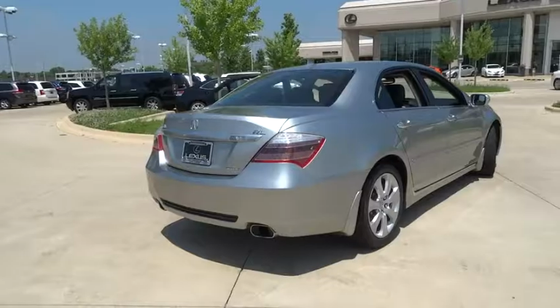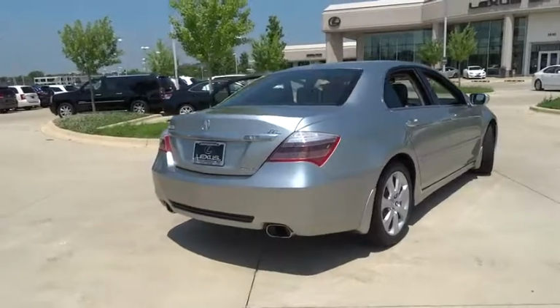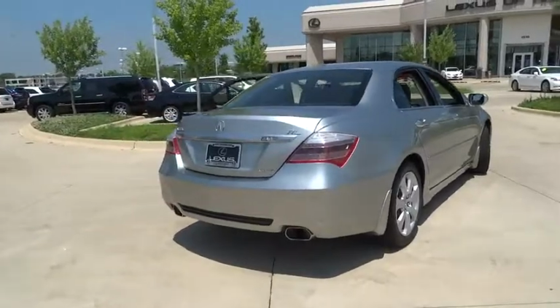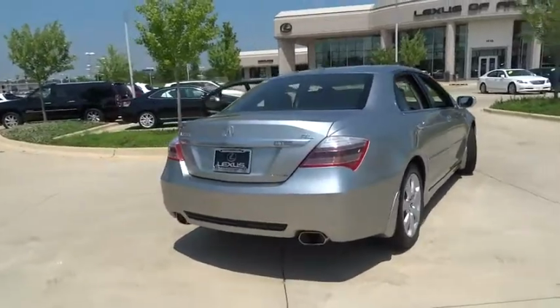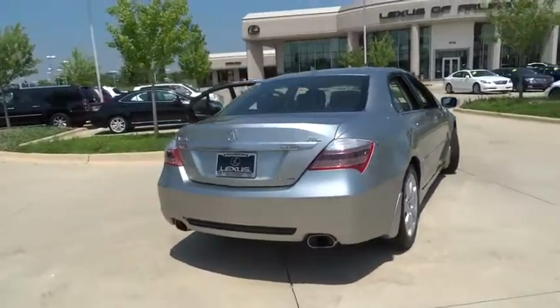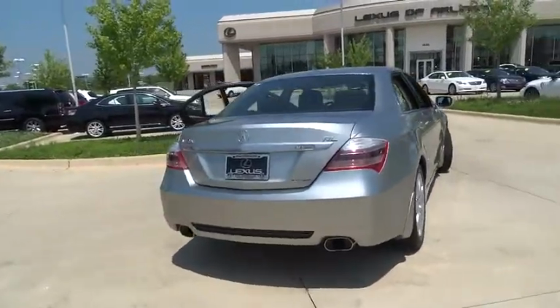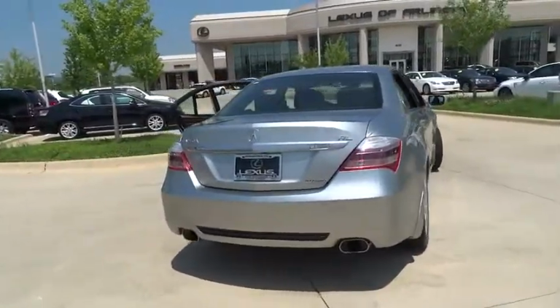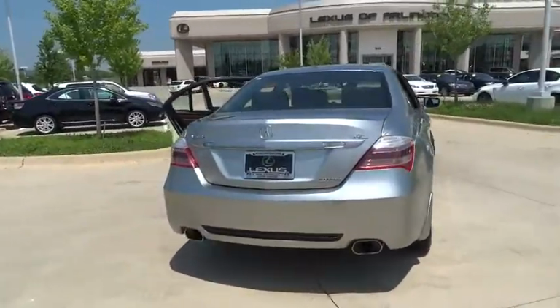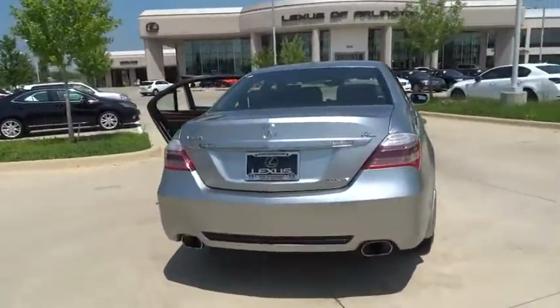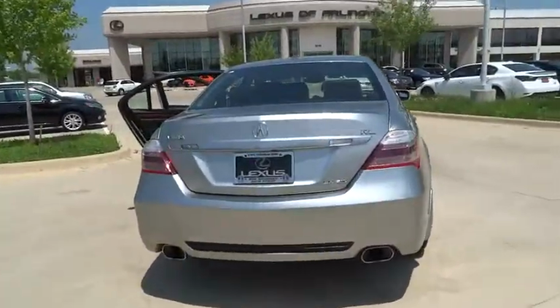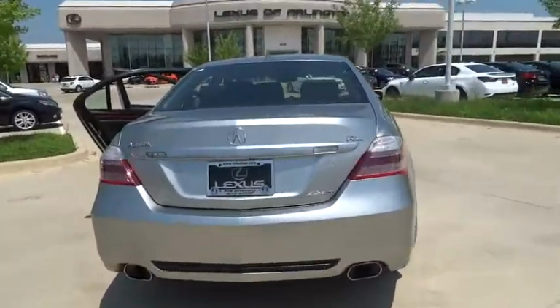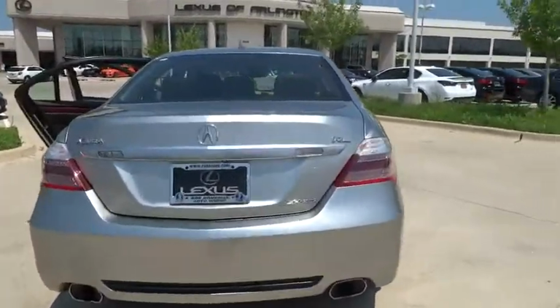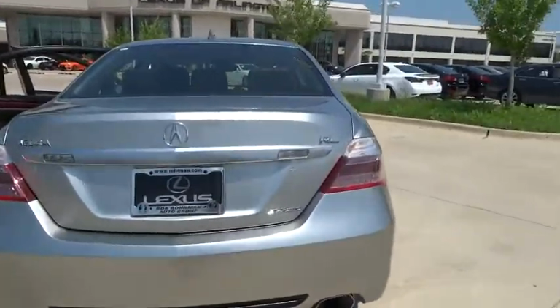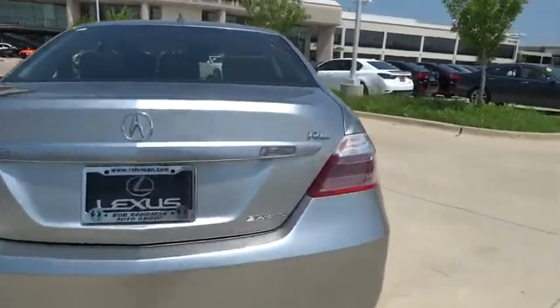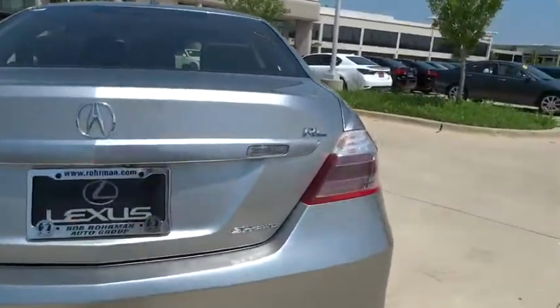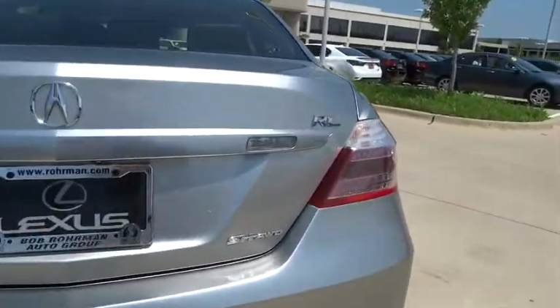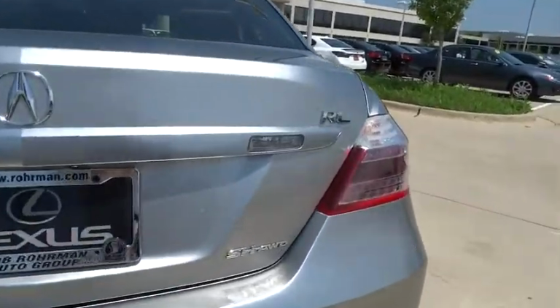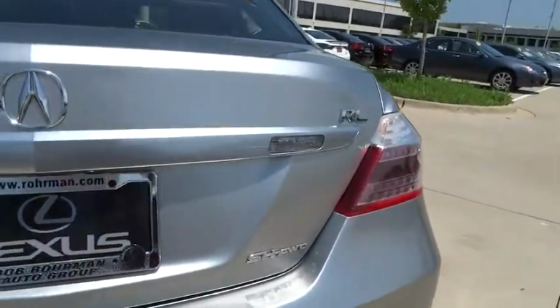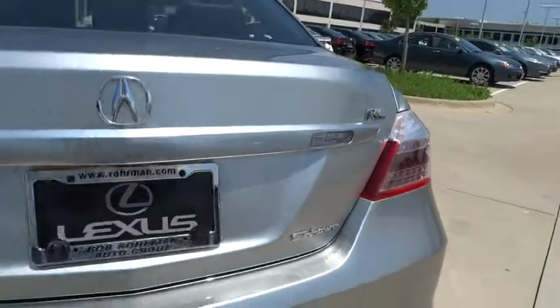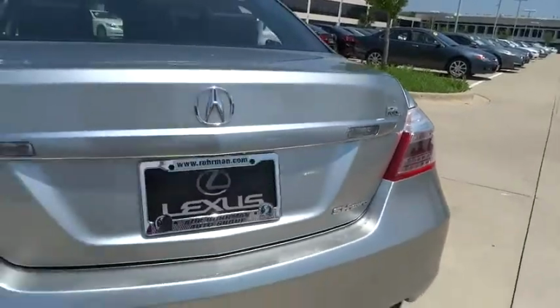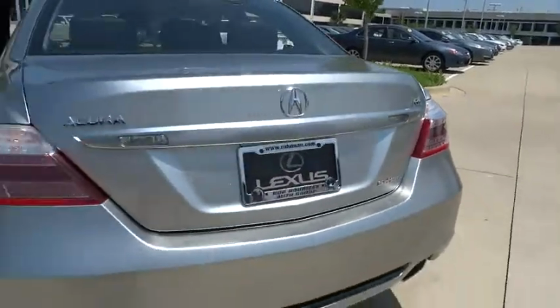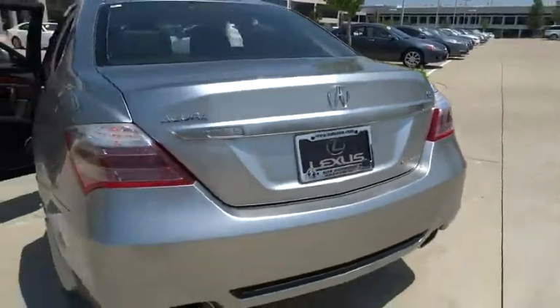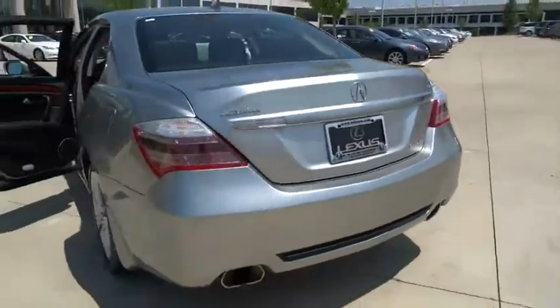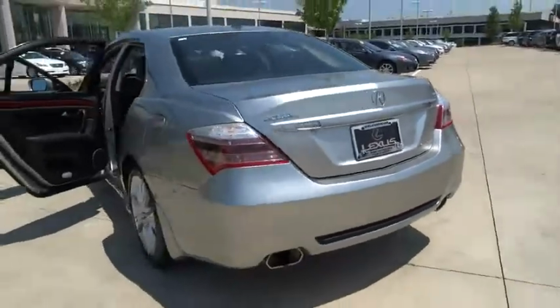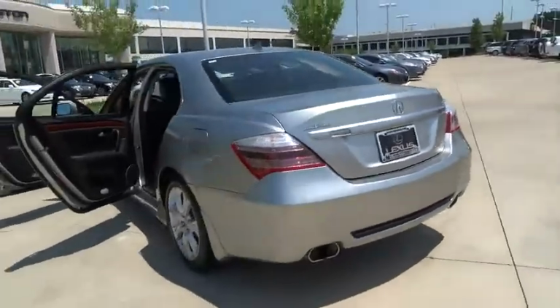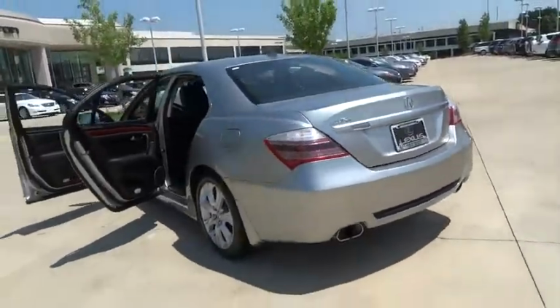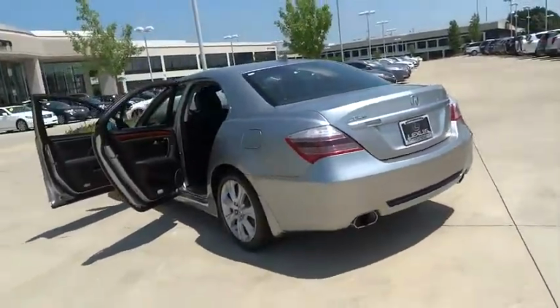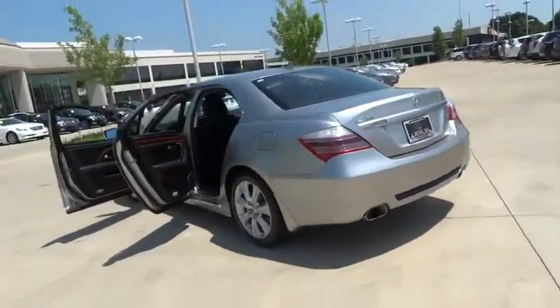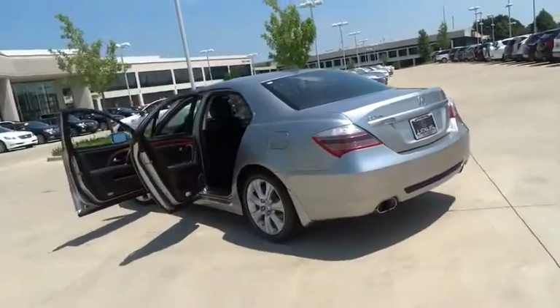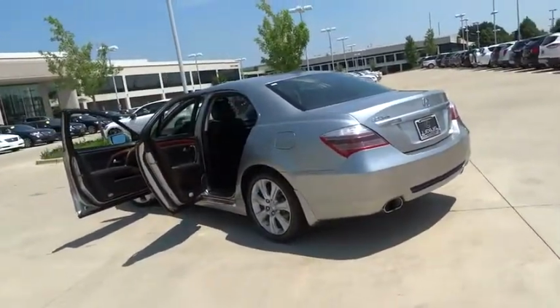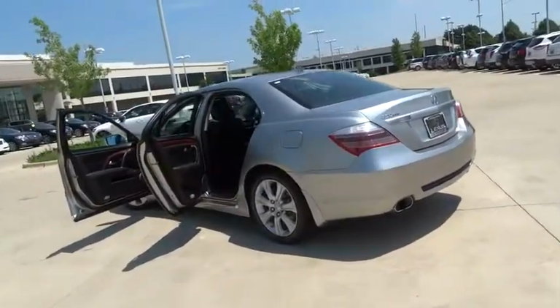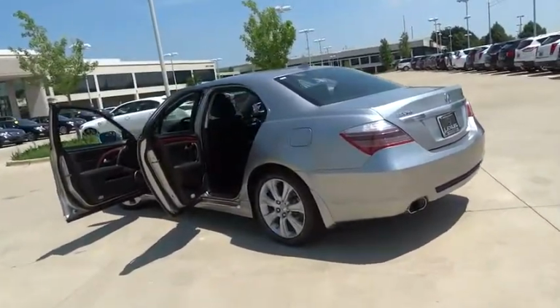Bluetooth, moonroof, power steering, adjustable steering wheel, four-wheel disc brakes, aluminum wheels, cruise control, floor mat, auto-dimming rear-view mirror.